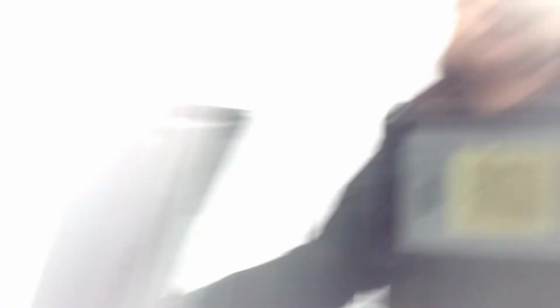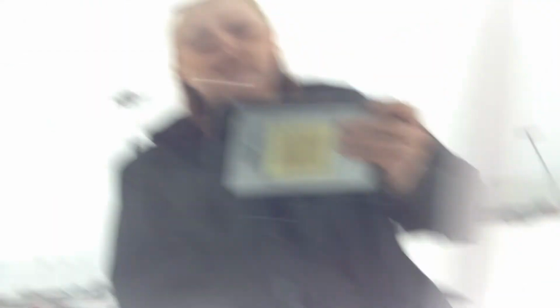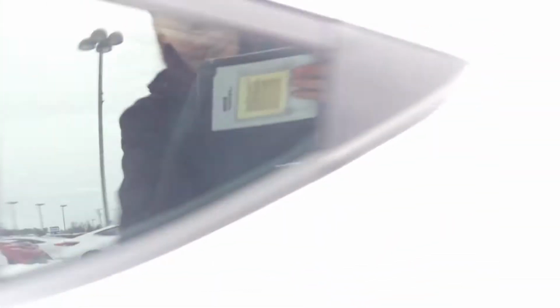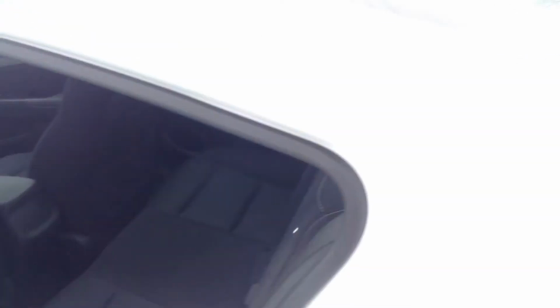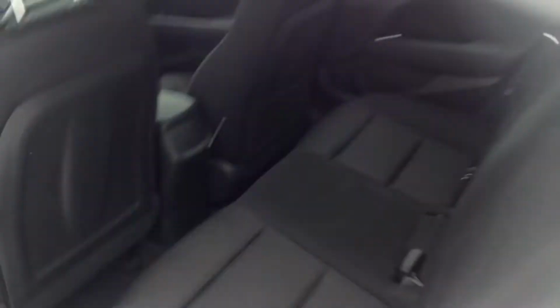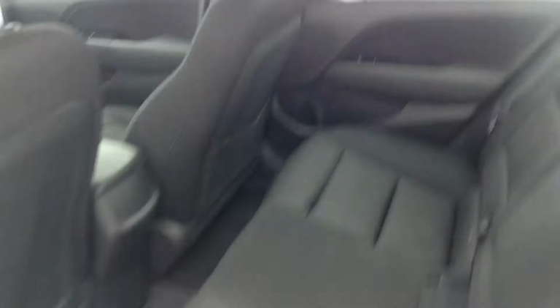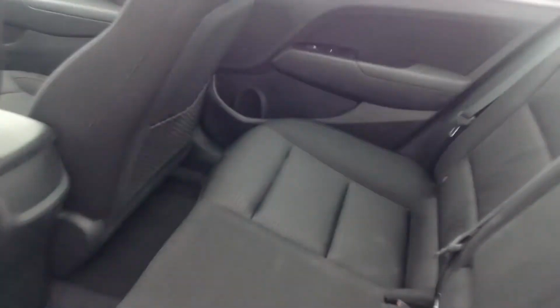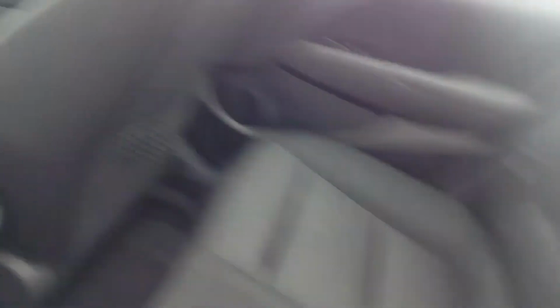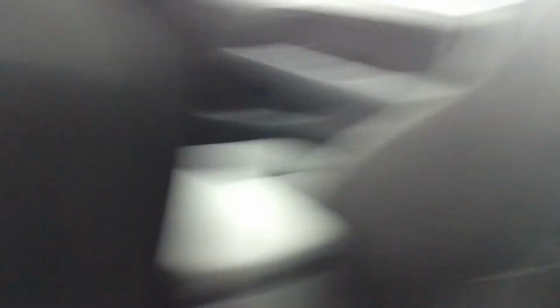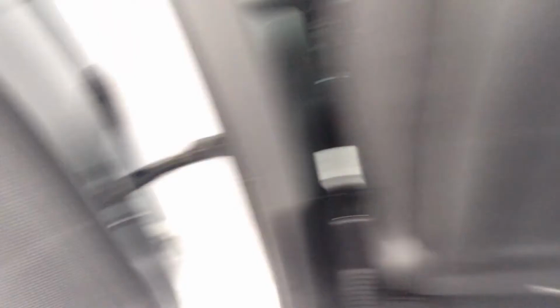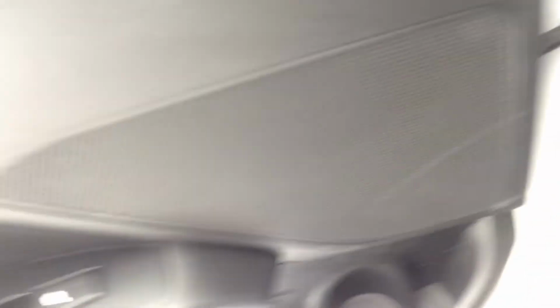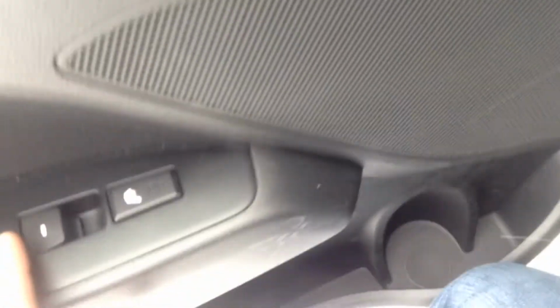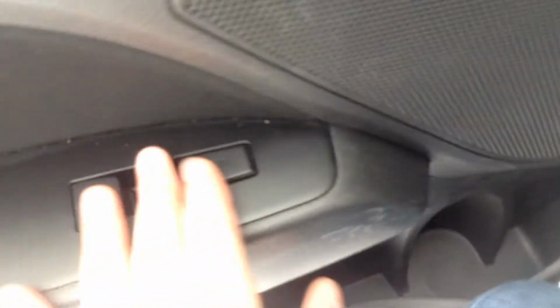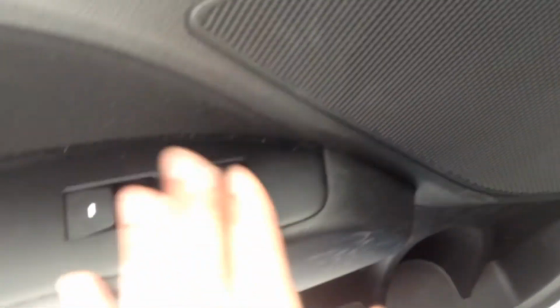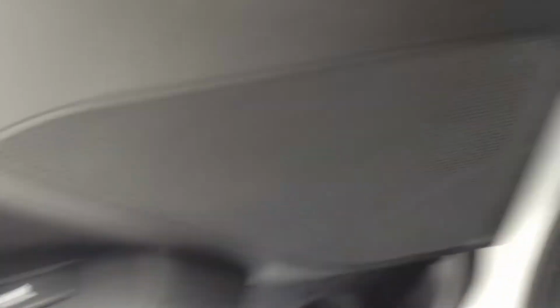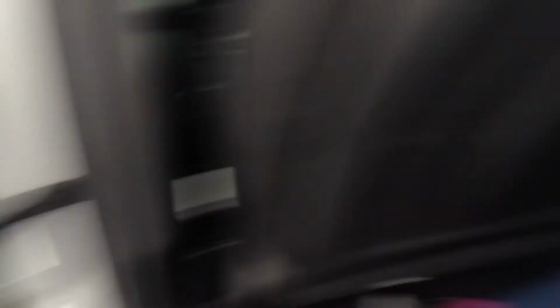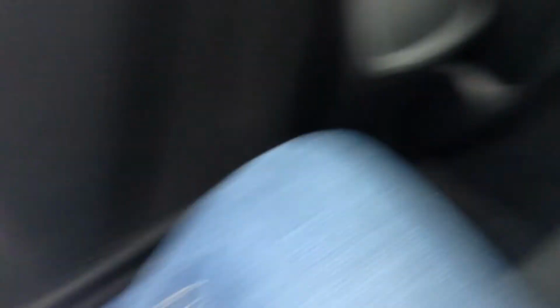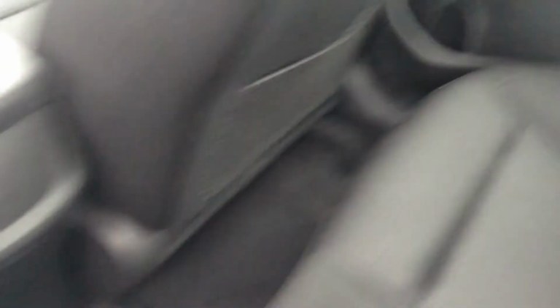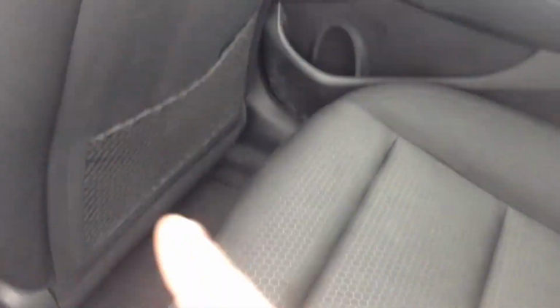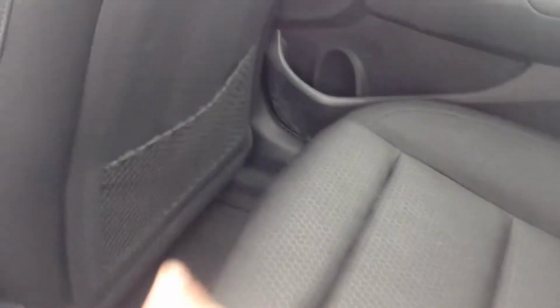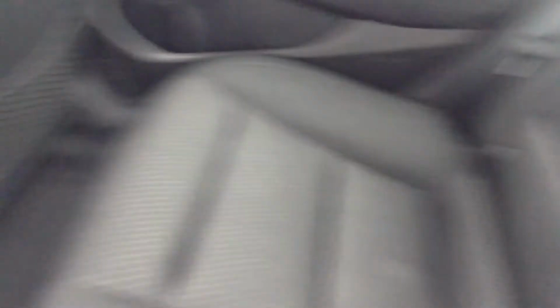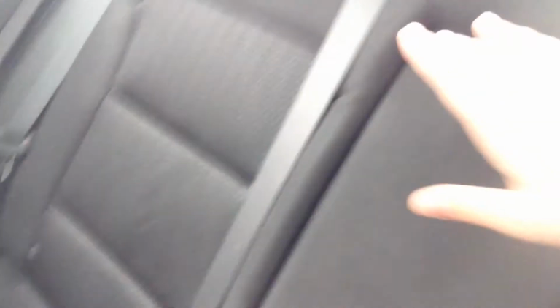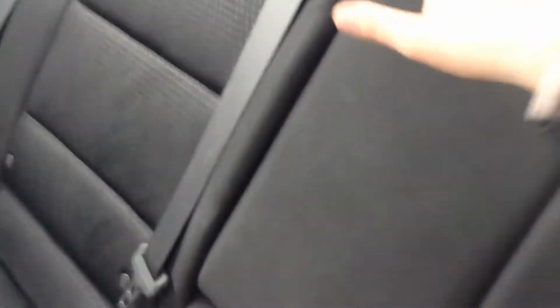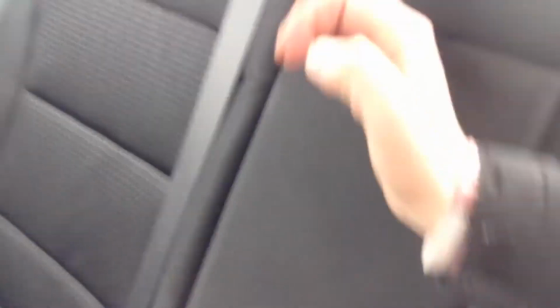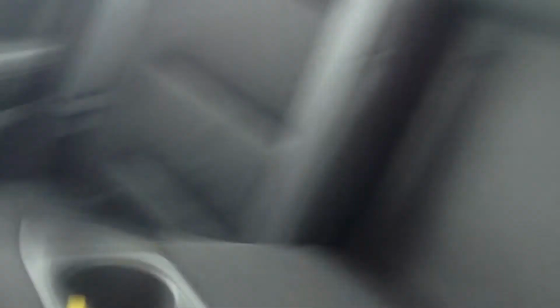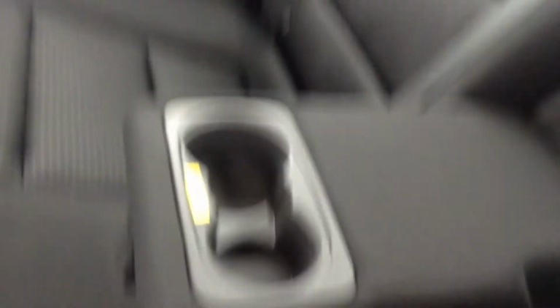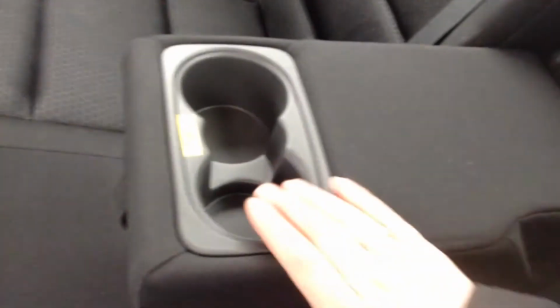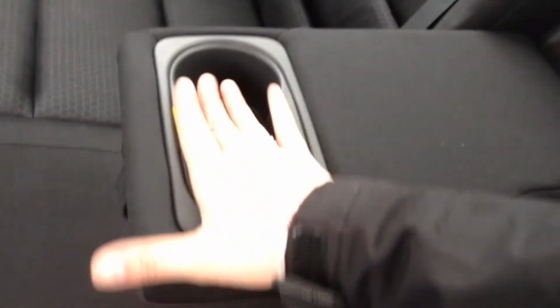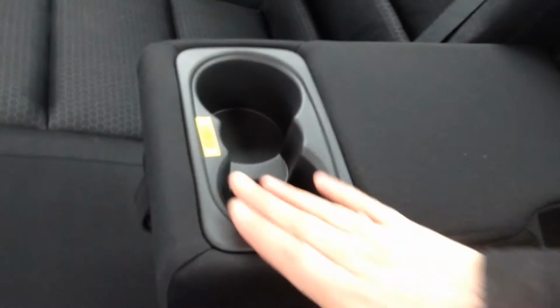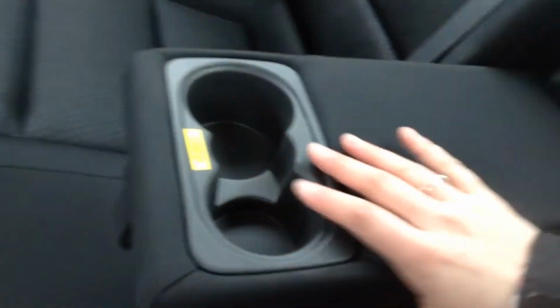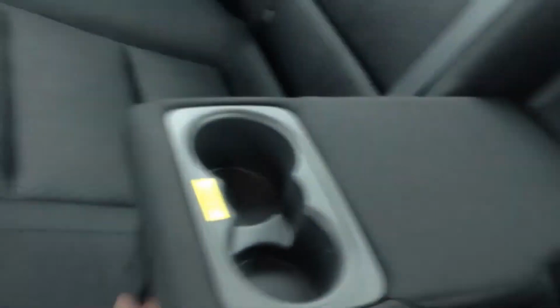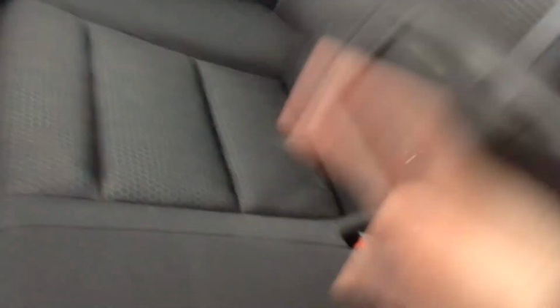And the back seat — we have lots of space back here. I've got heated seats for the back passengers as well. We've got a little cubby, and then this folds out and we have your cup holders with that hard plastic insert.